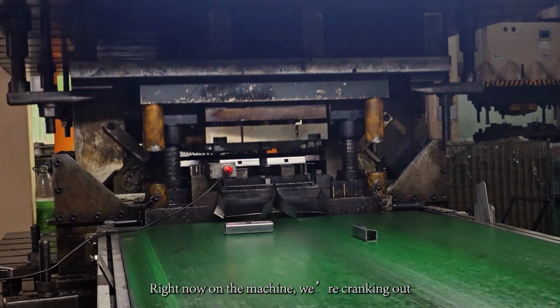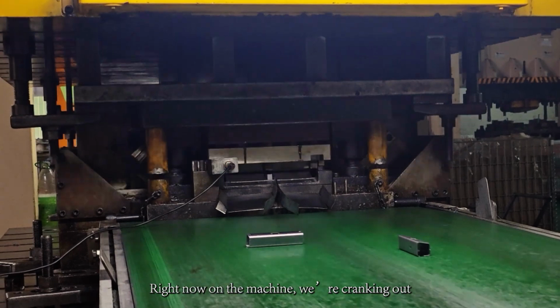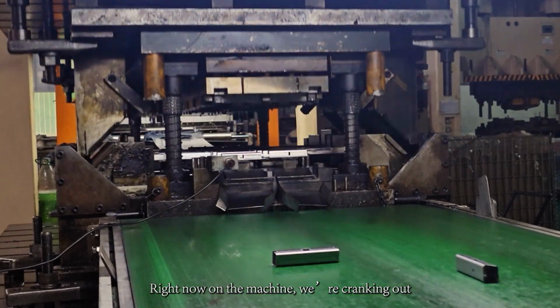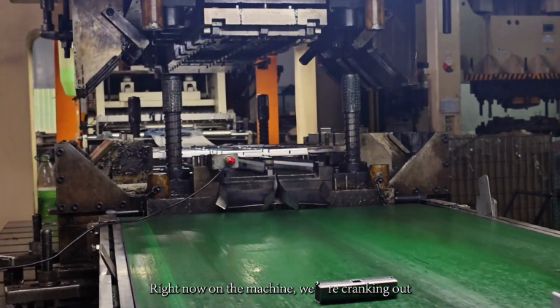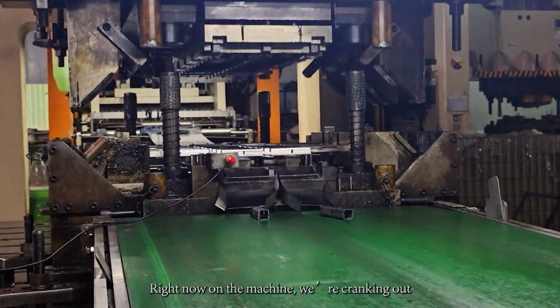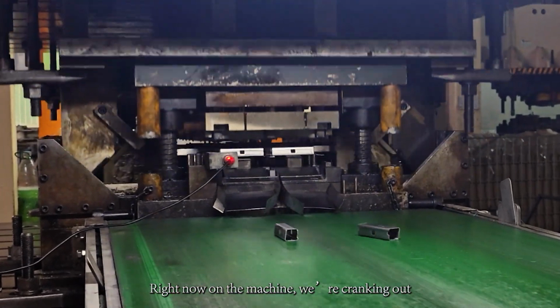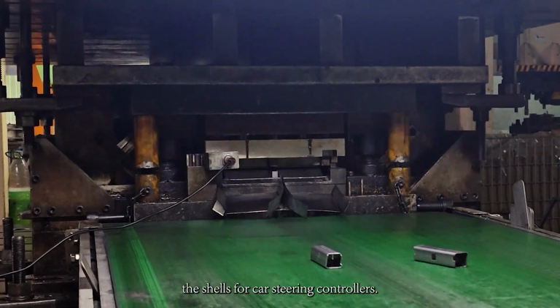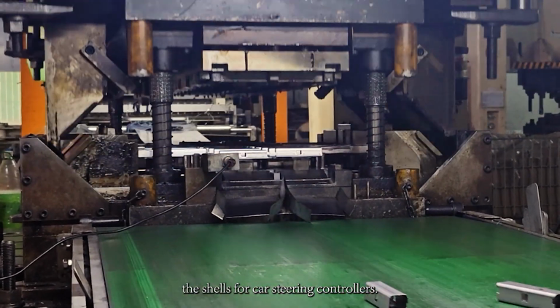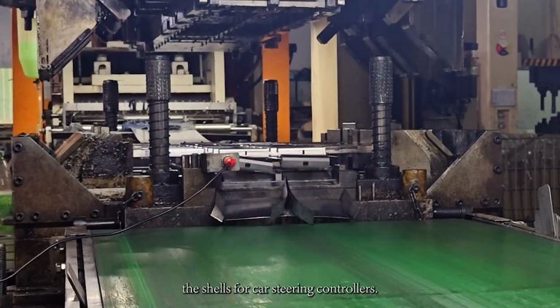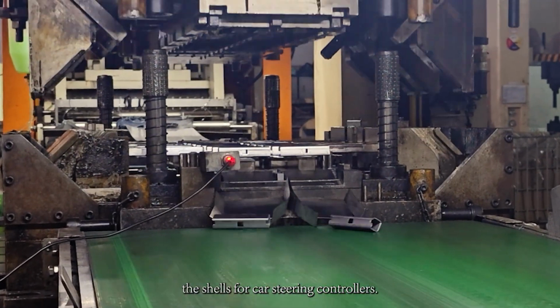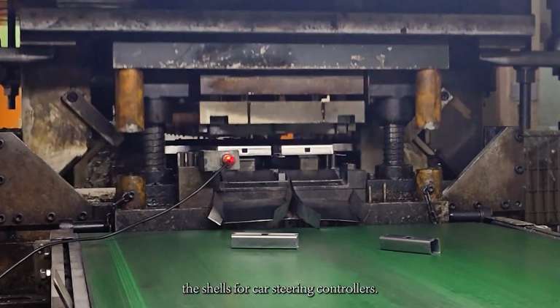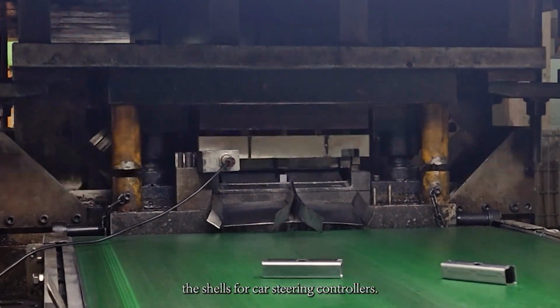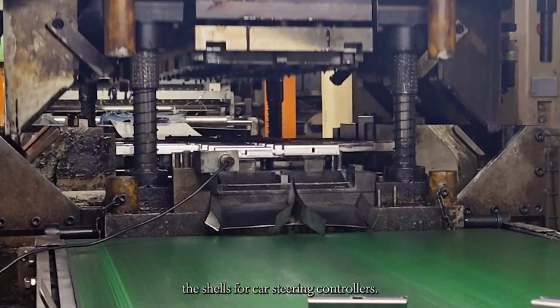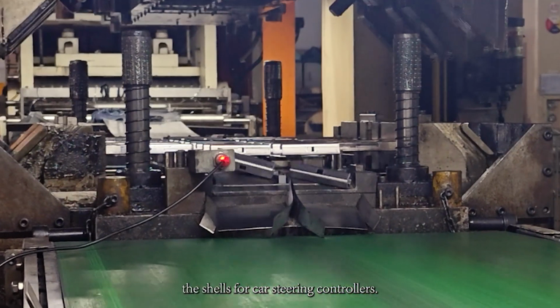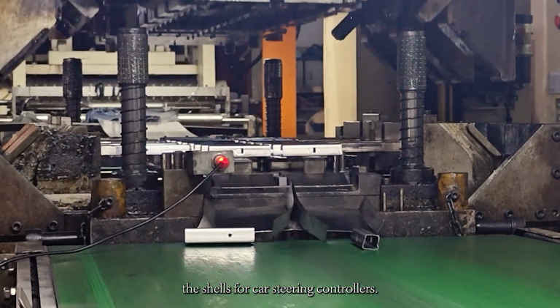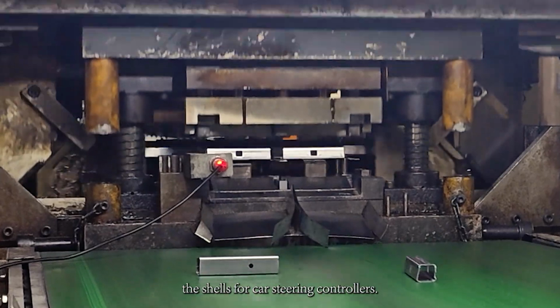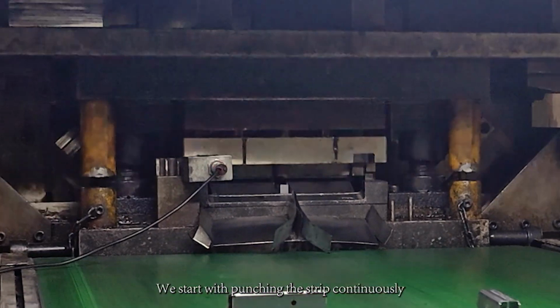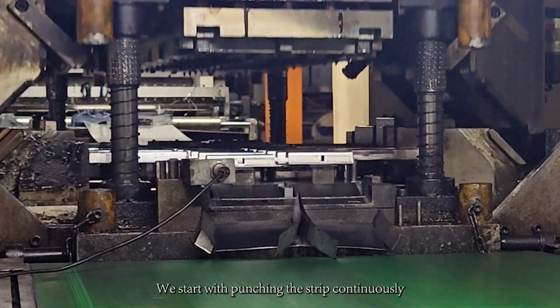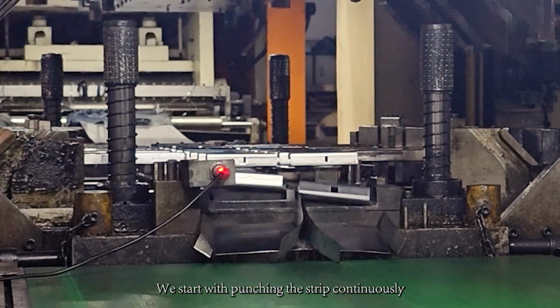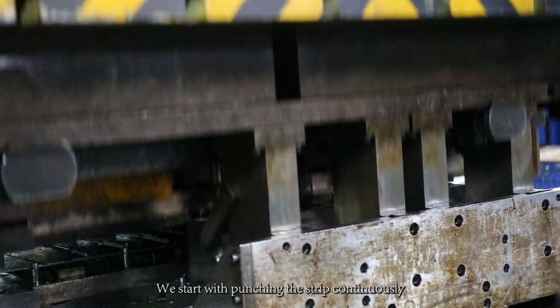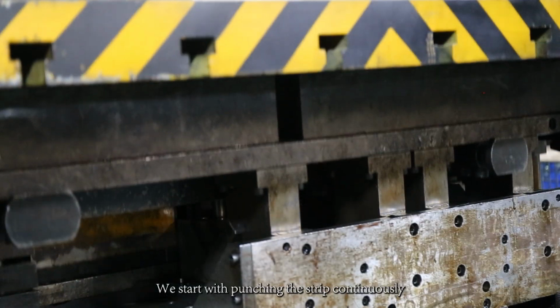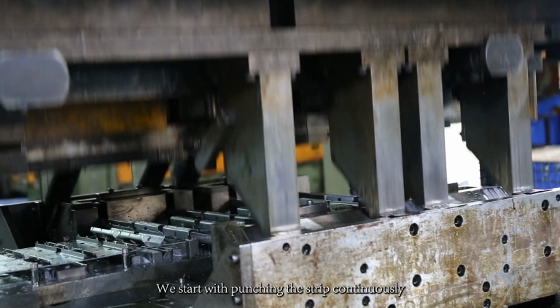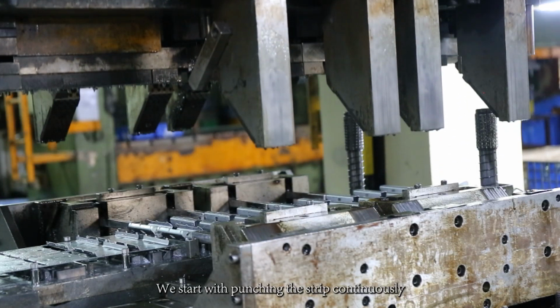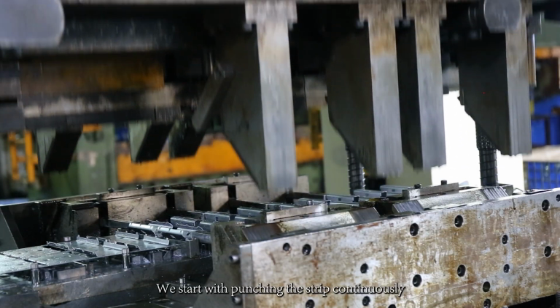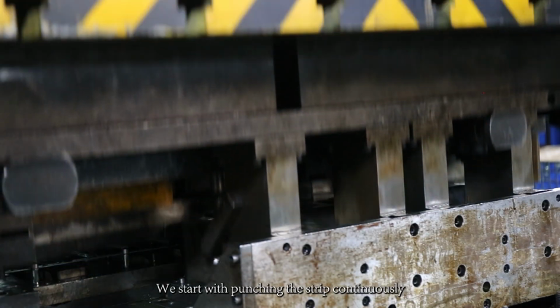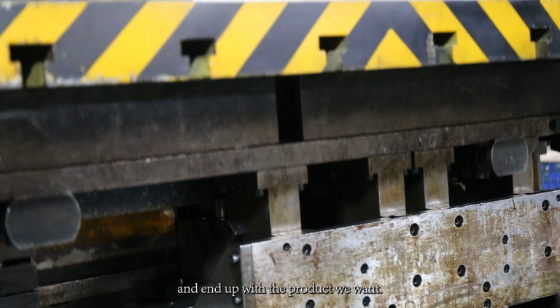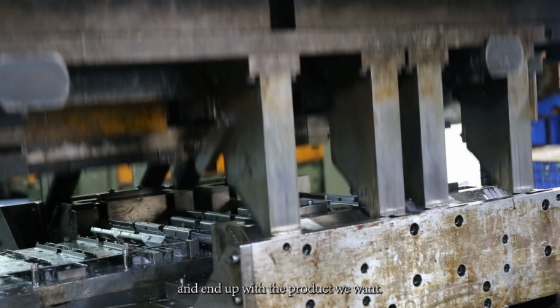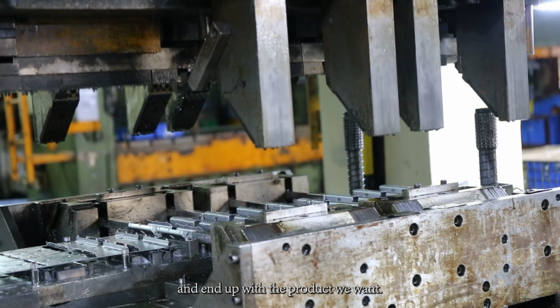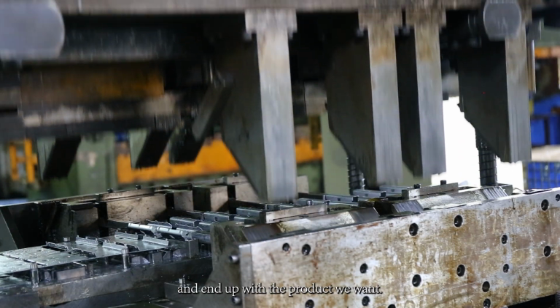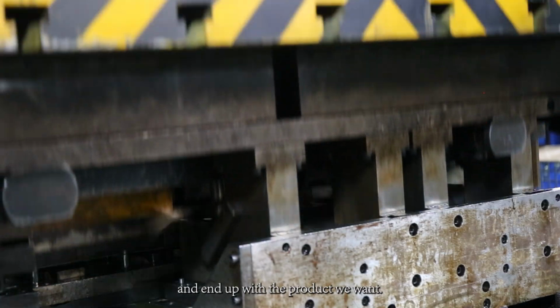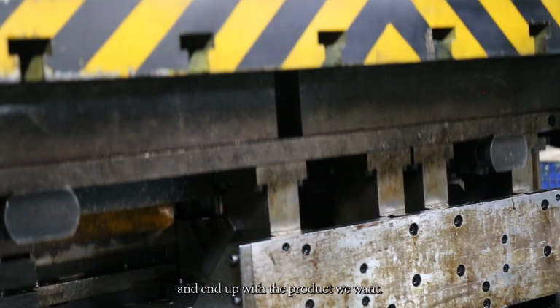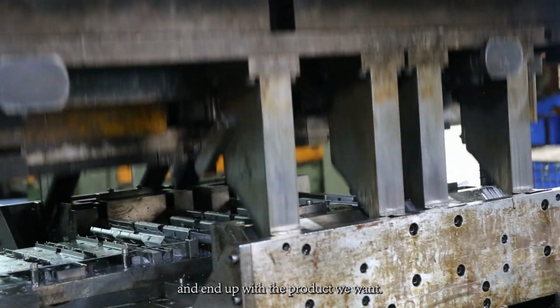Right now on the machine, we are producing the shells for car steering controllers. We start with punching the strip continuously and end up with the product we want.